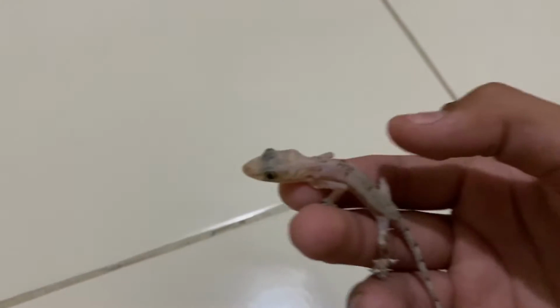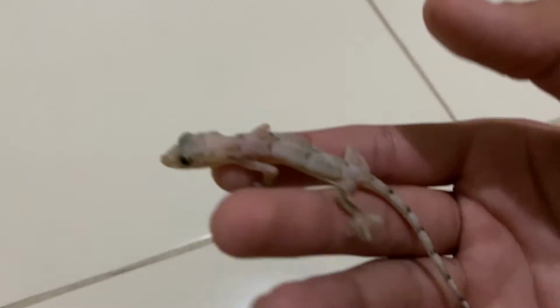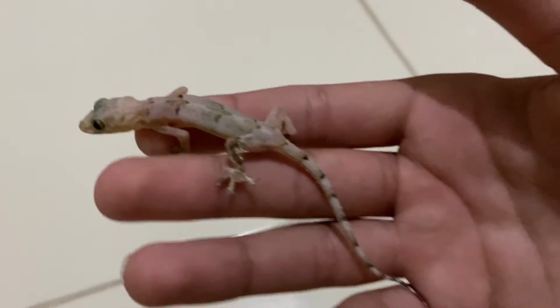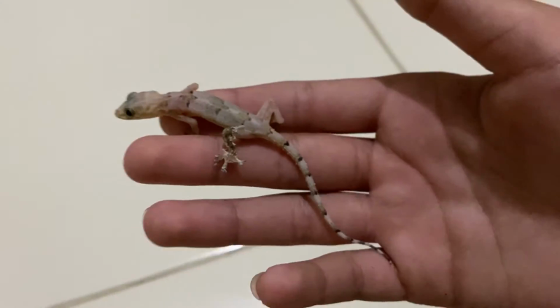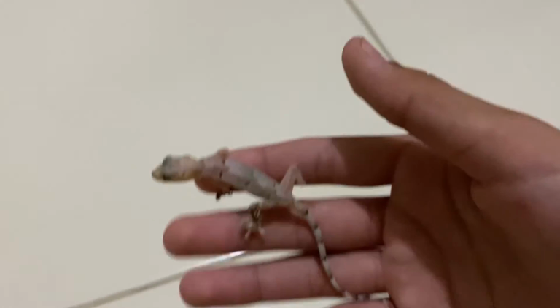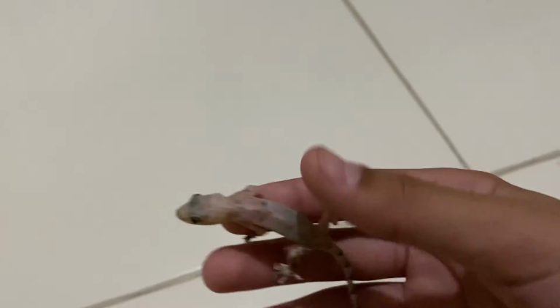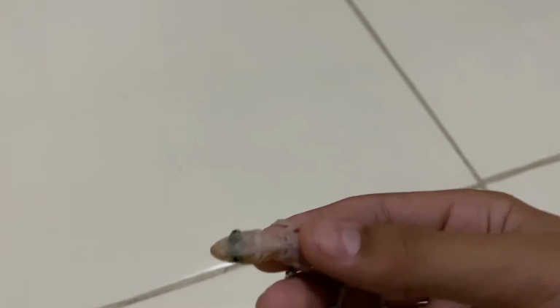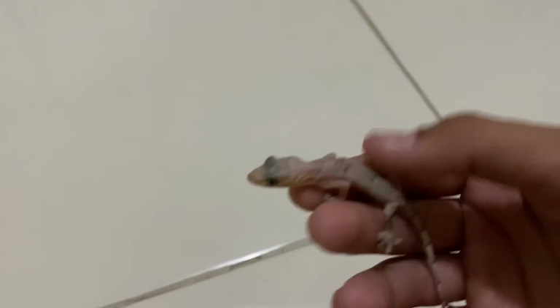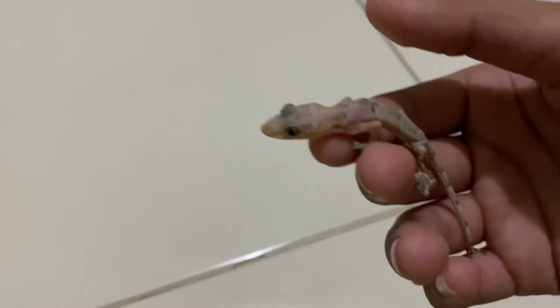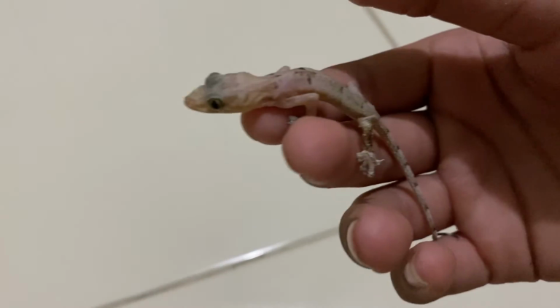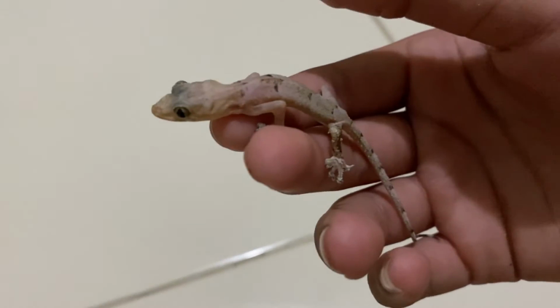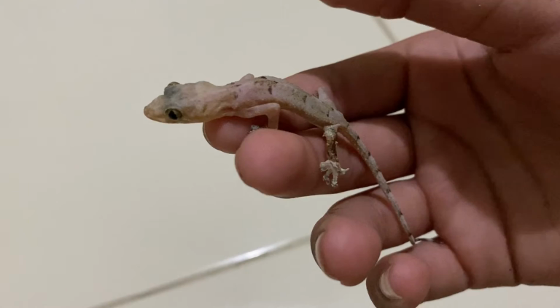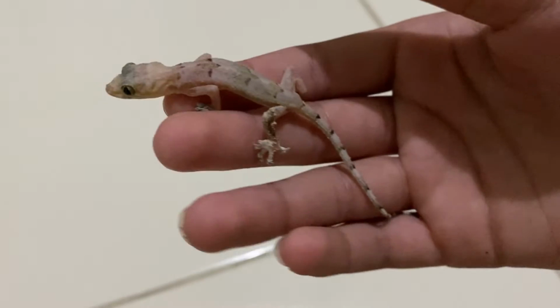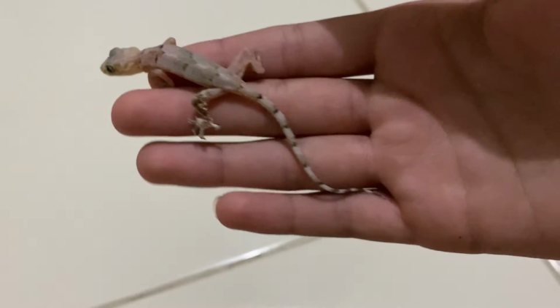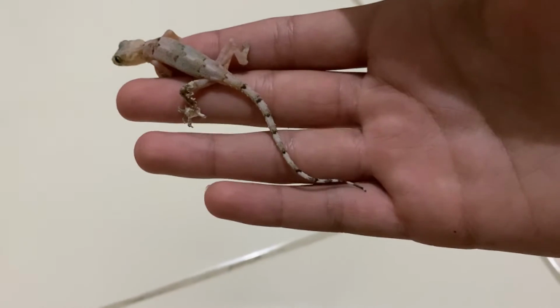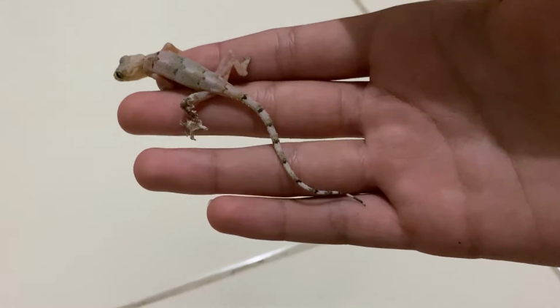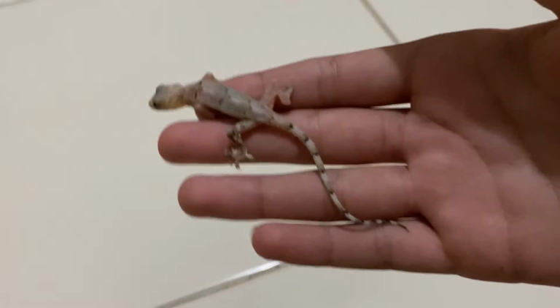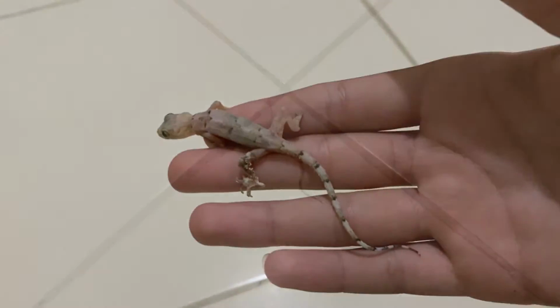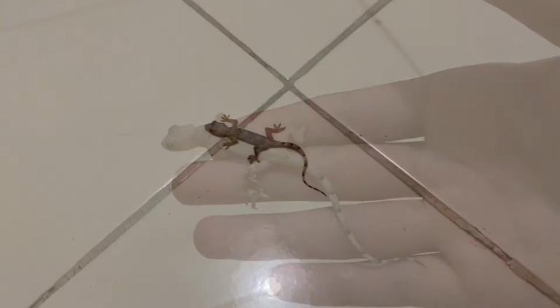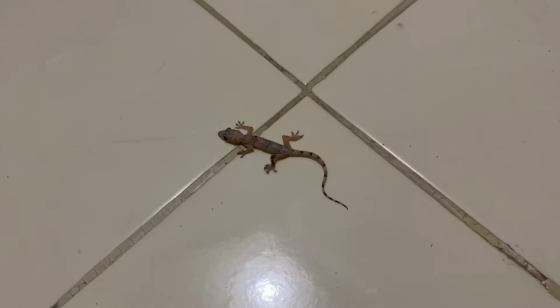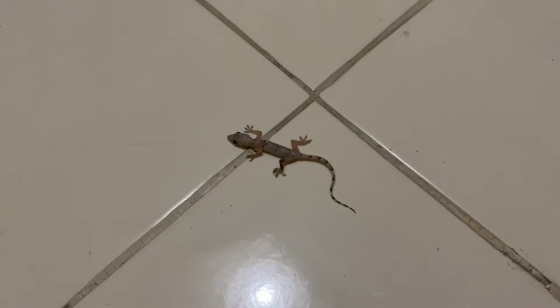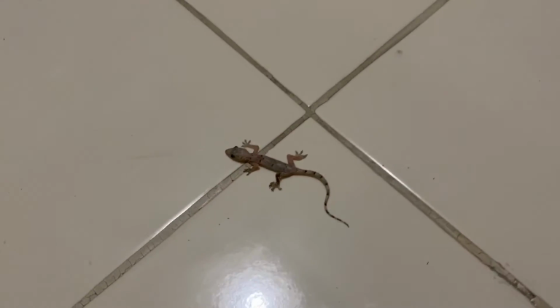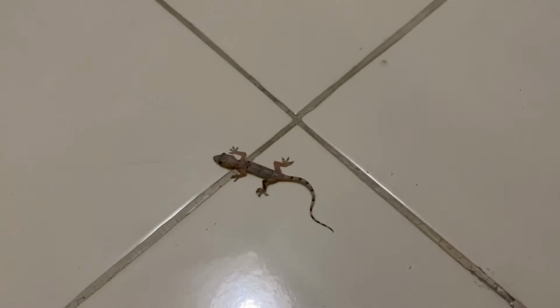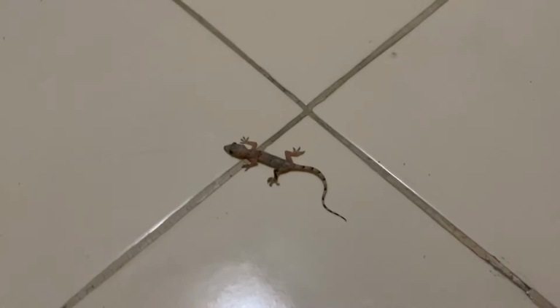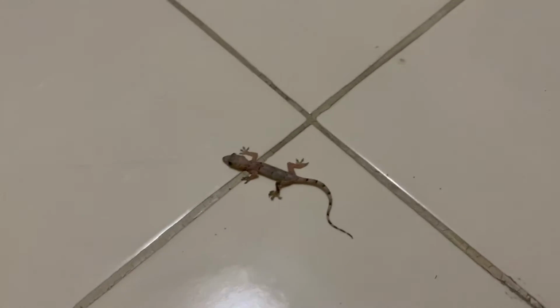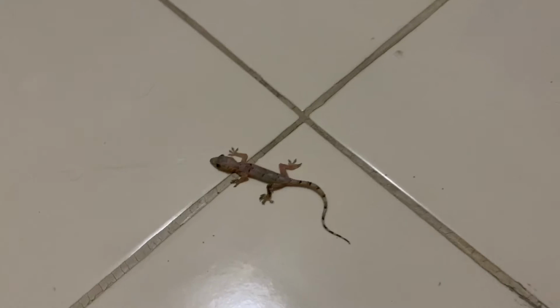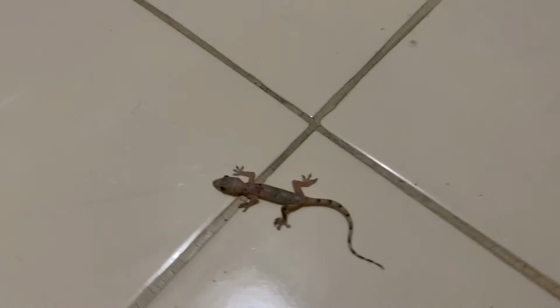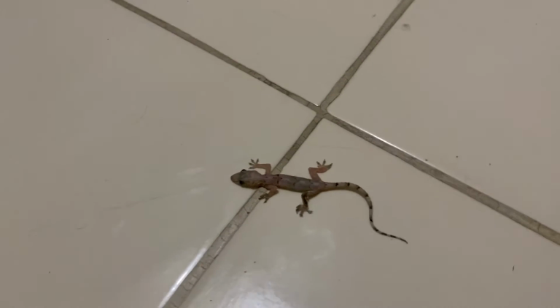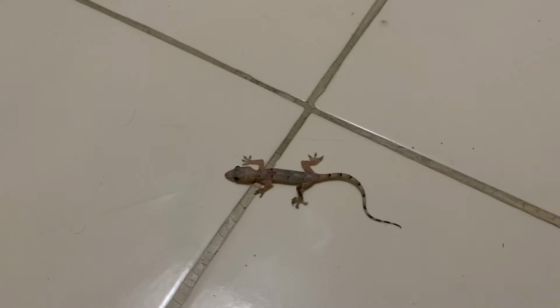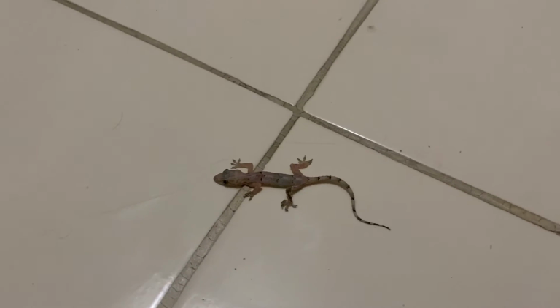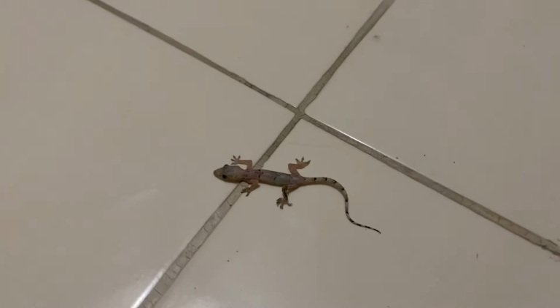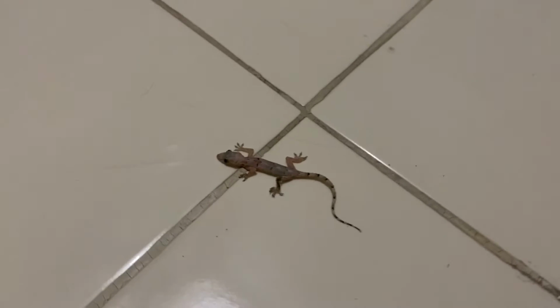This one's pretty chill. Alright, I just put him down on the floor. Now let's see how he runs.